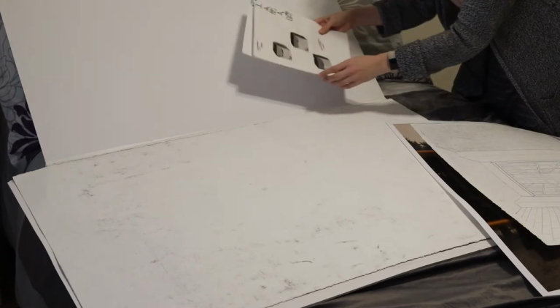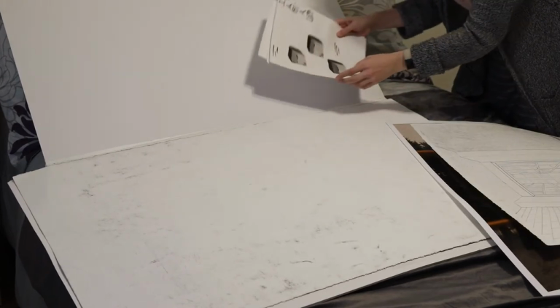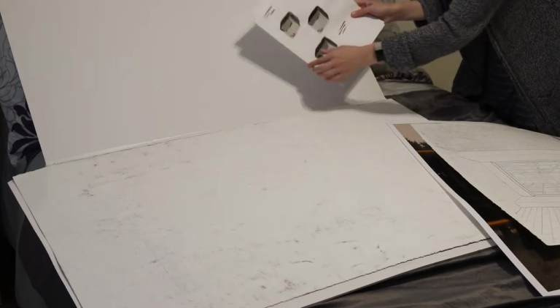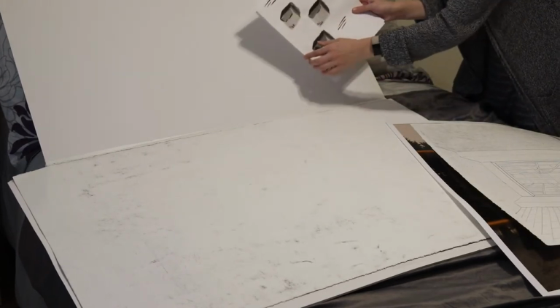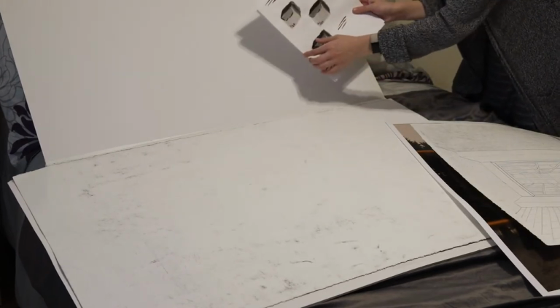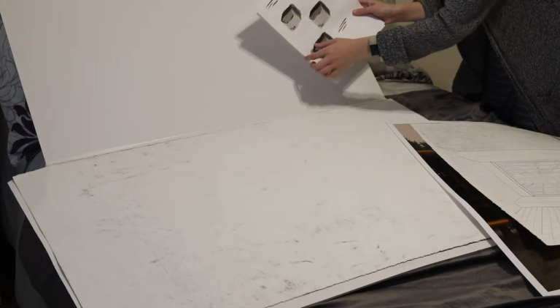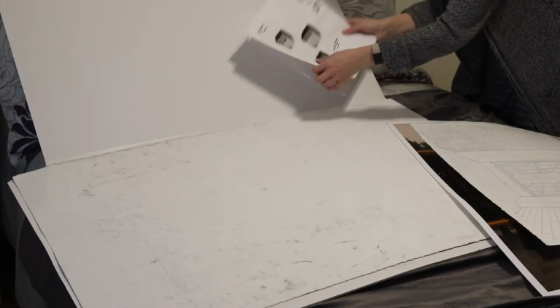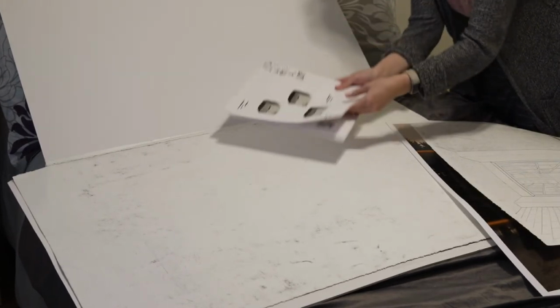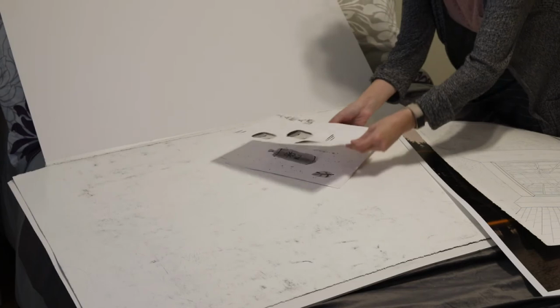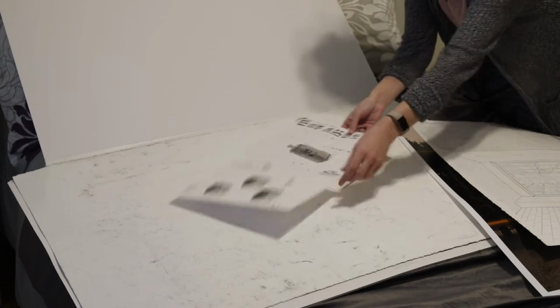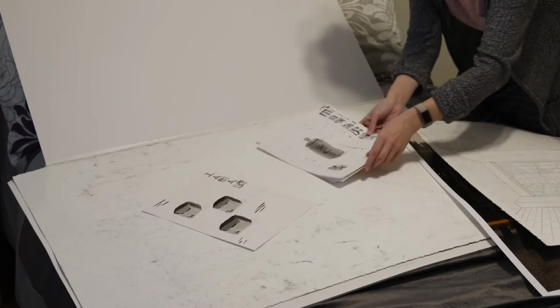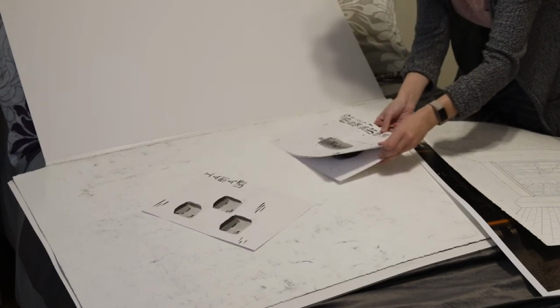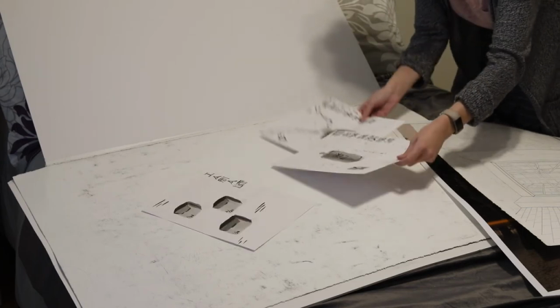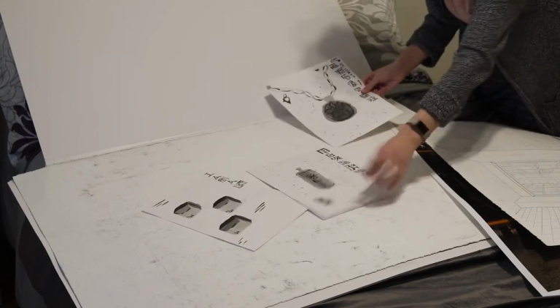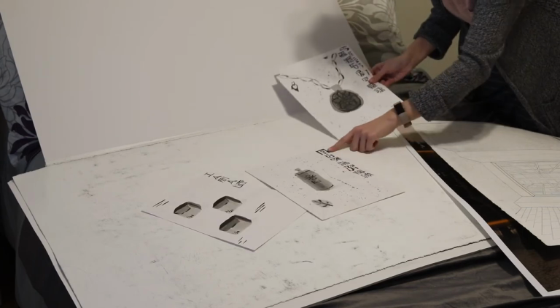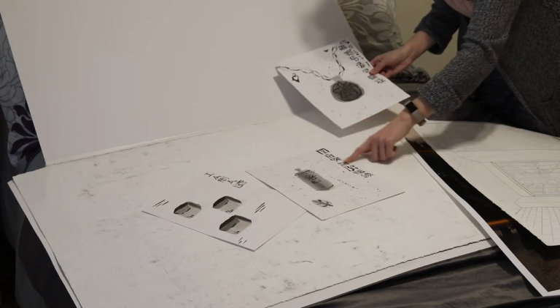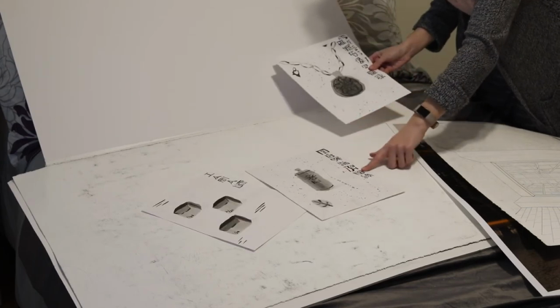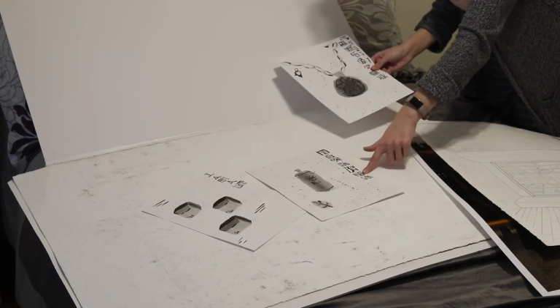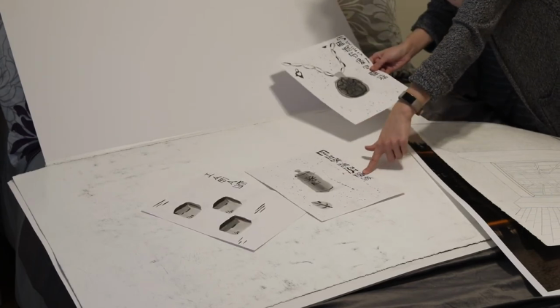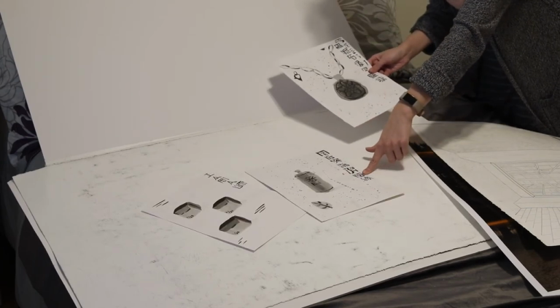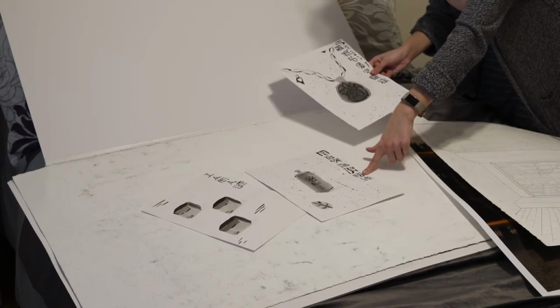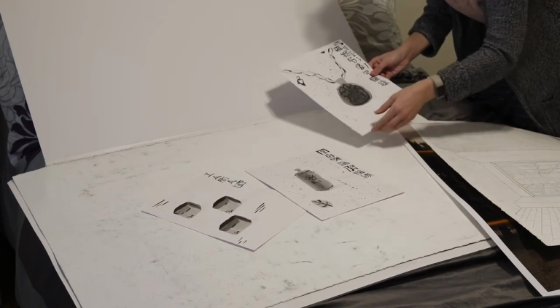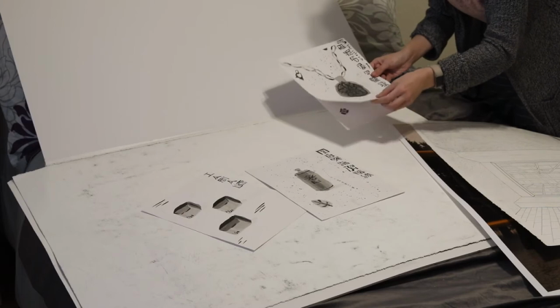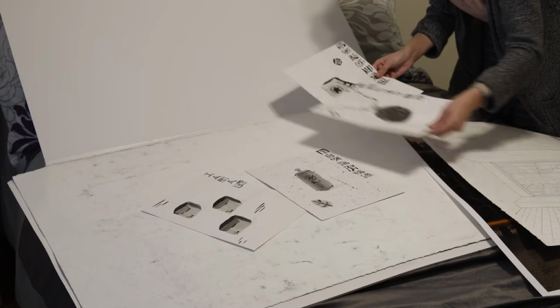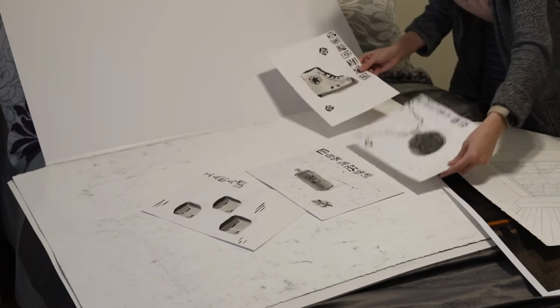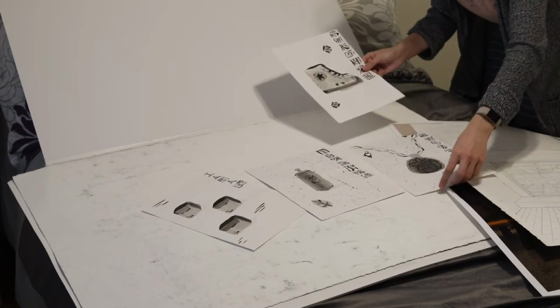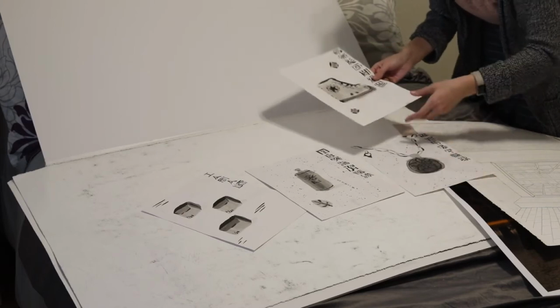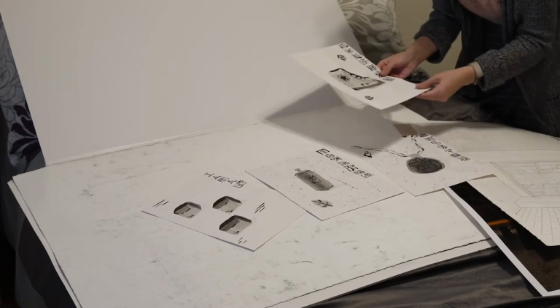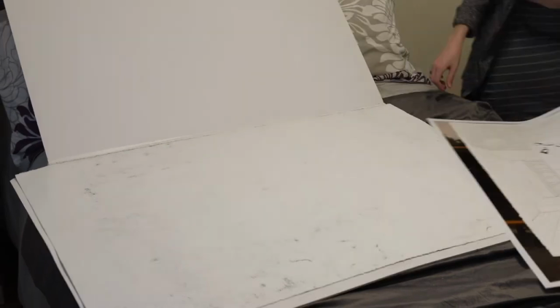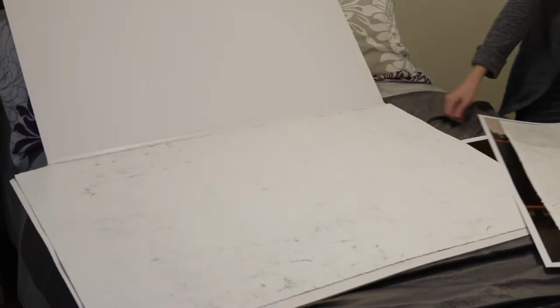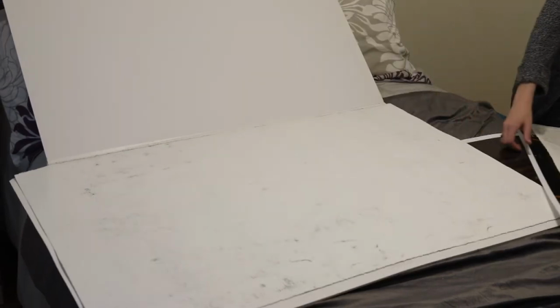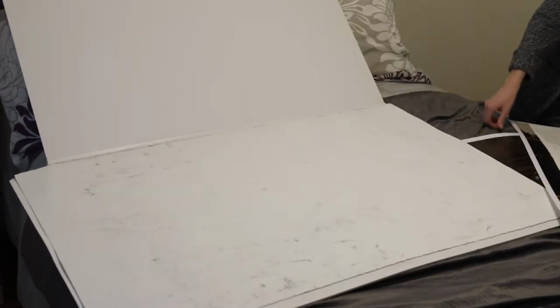Little ink drawings. We learned this fake script, and then we had to make drawings of objects. Okay, now we have some of the big boys.